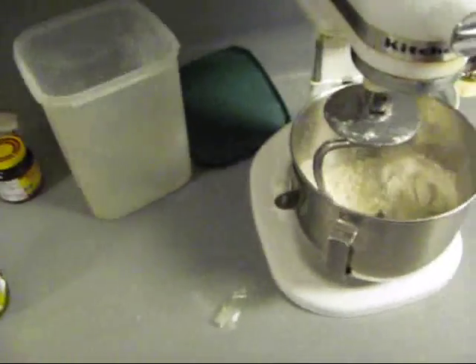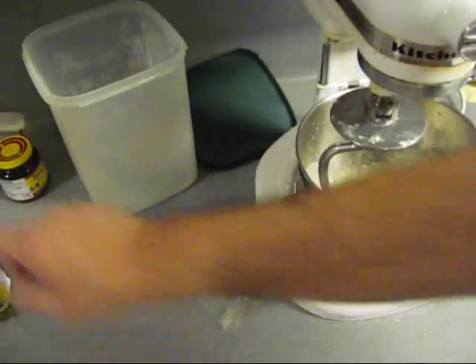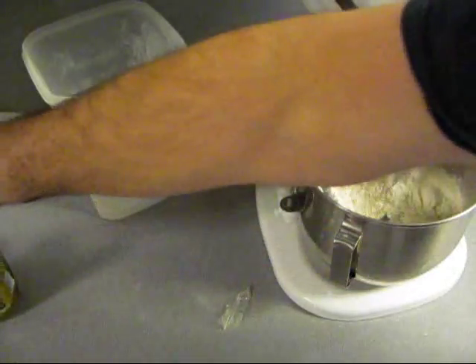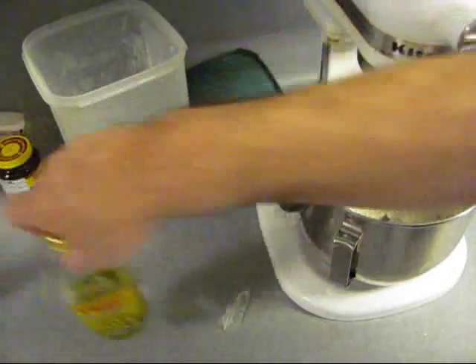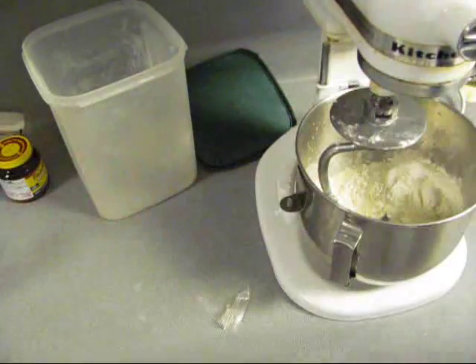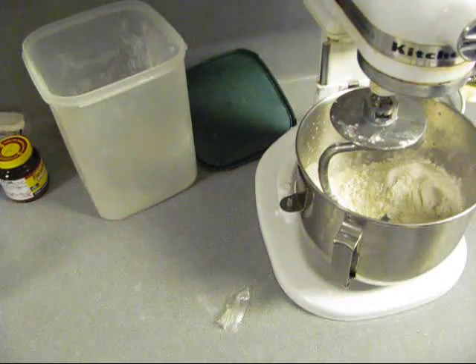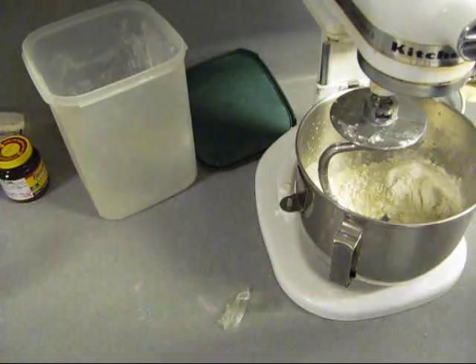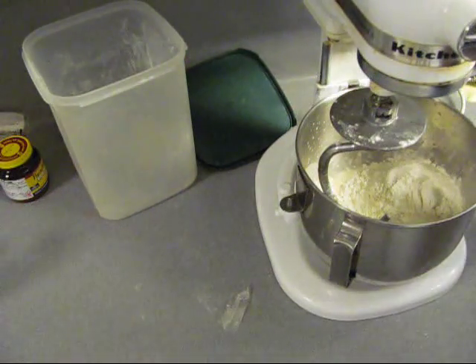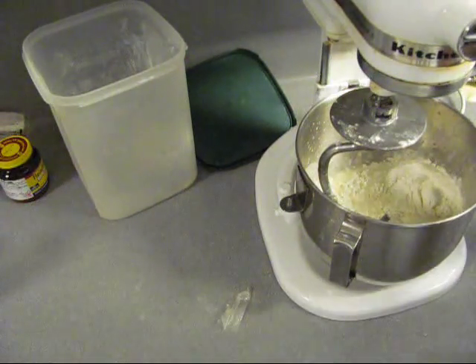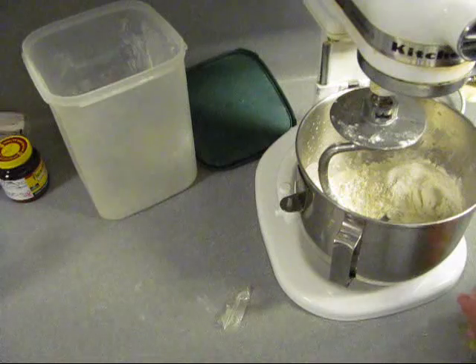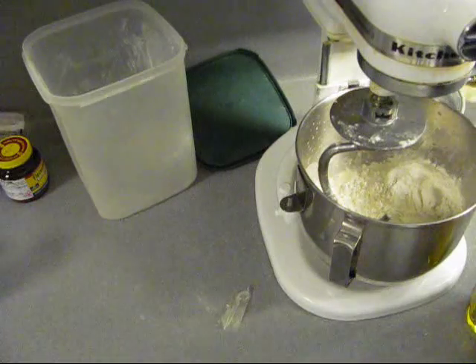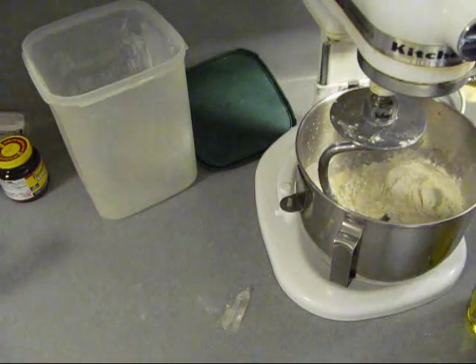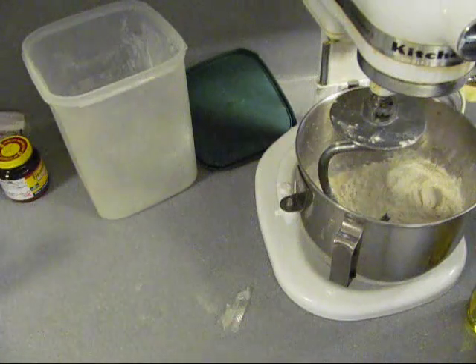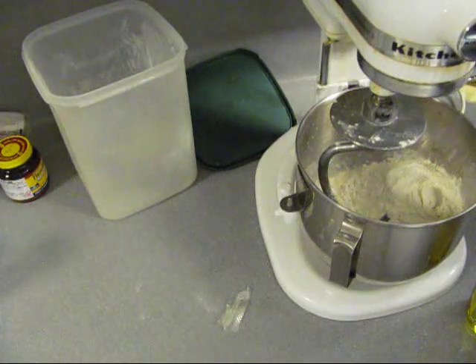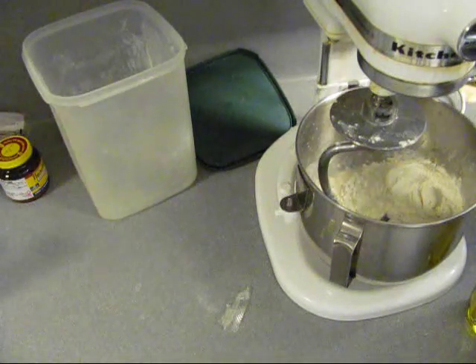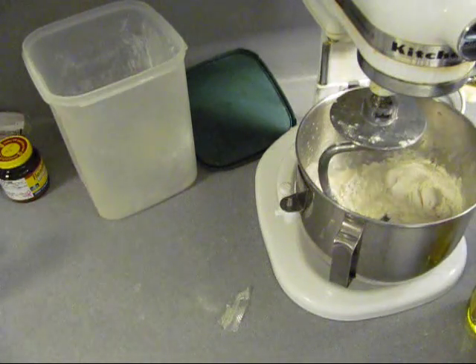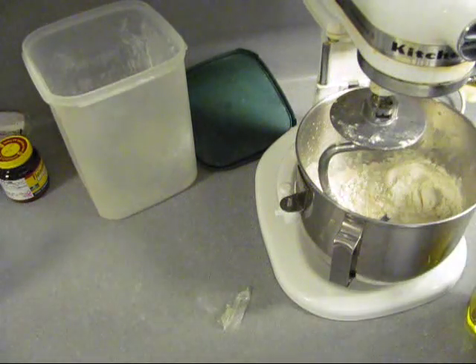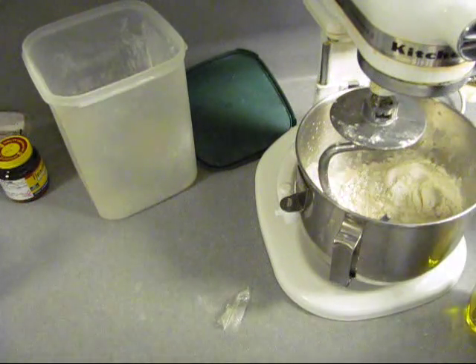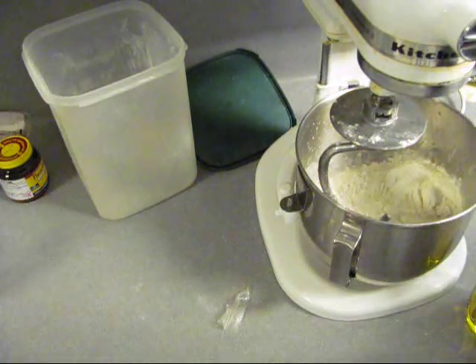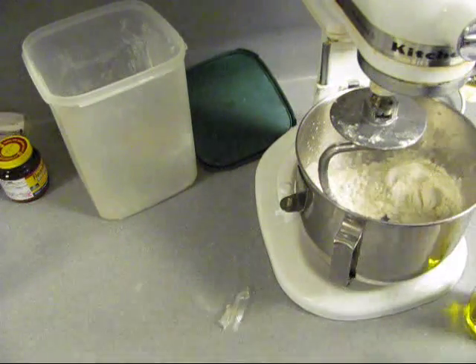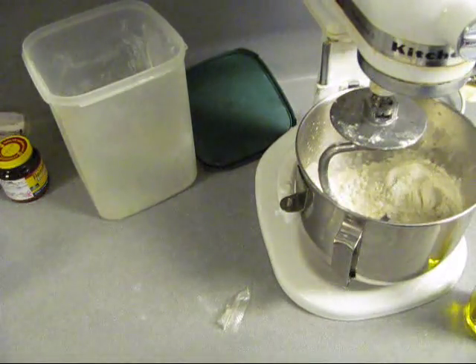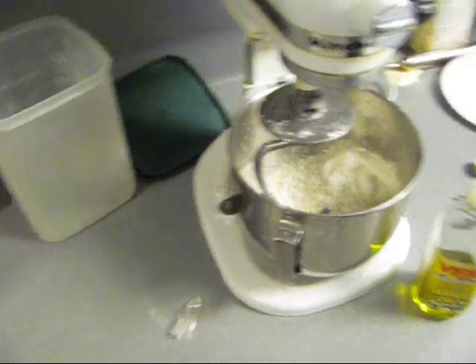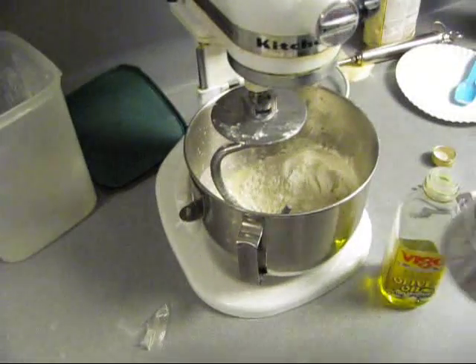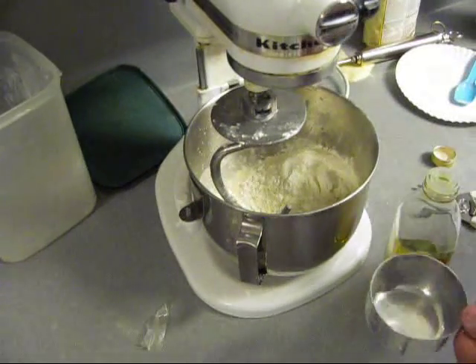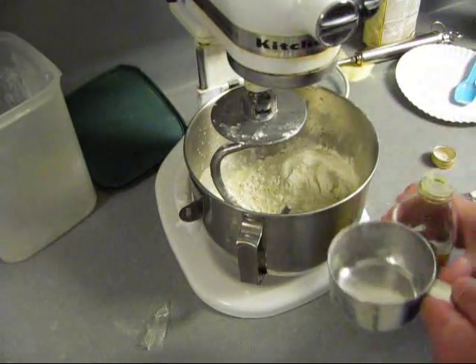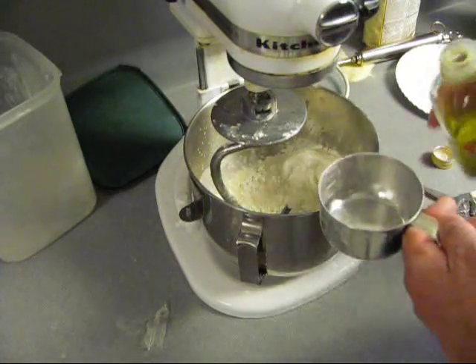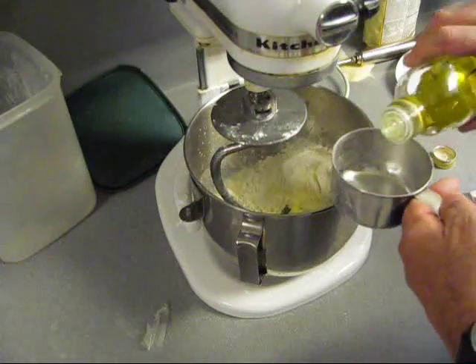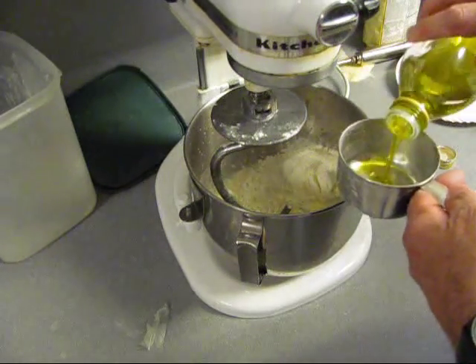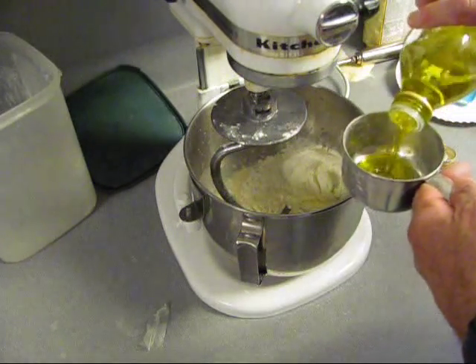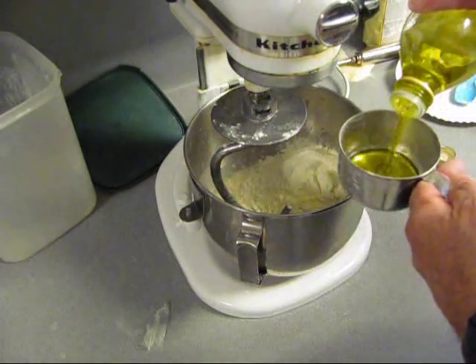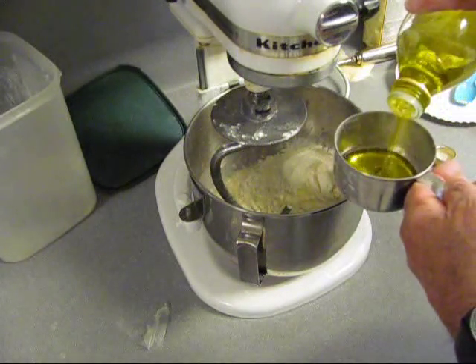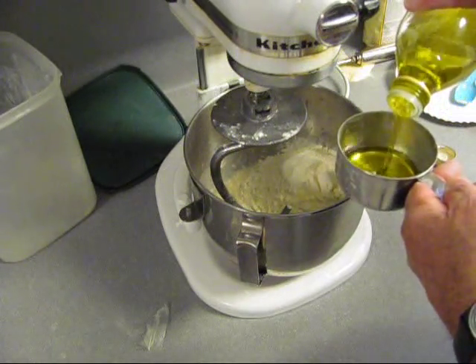Now they say mix it up, don't mix it up, add this, don't add that. To hell with it — just dump everything else in at this point. Quarter cup of EVOO — see, it's got divisions on it right there. Quarter cup.